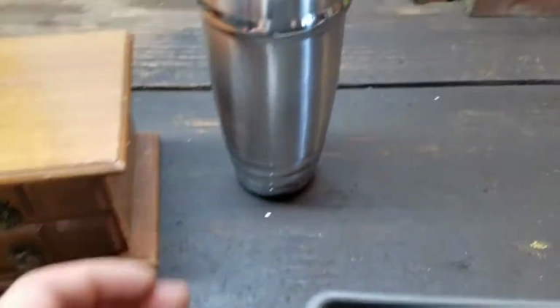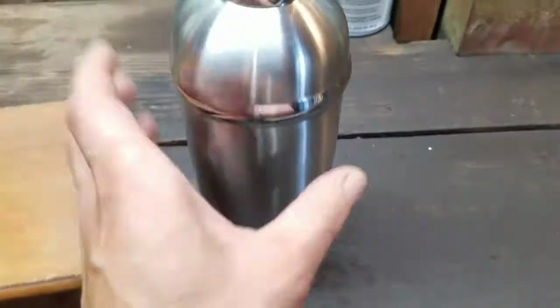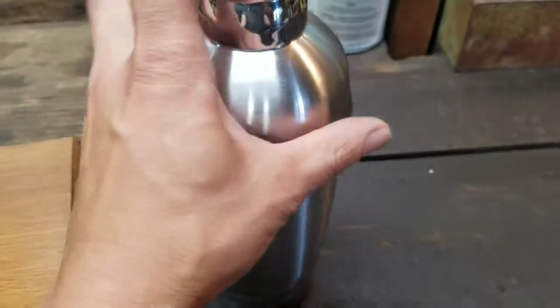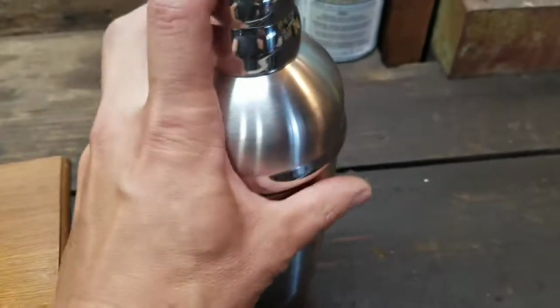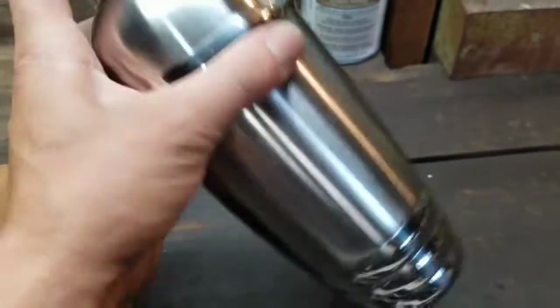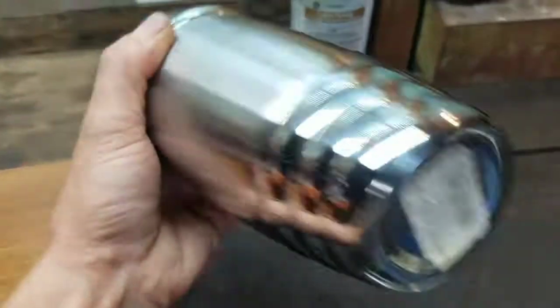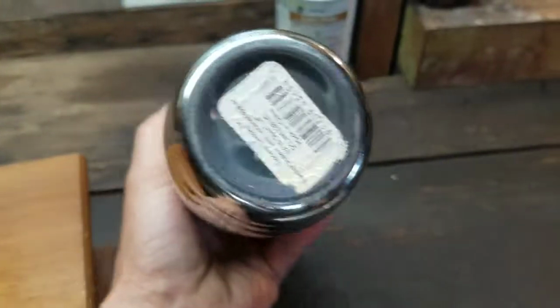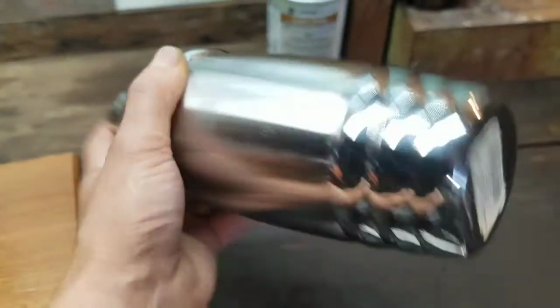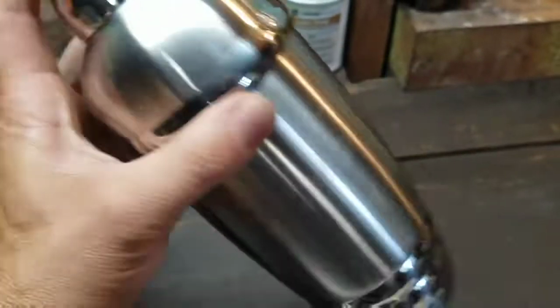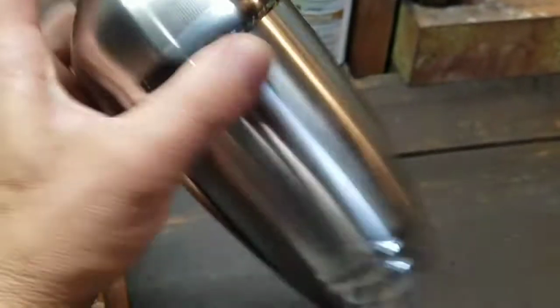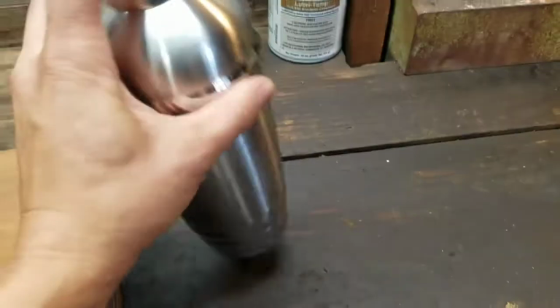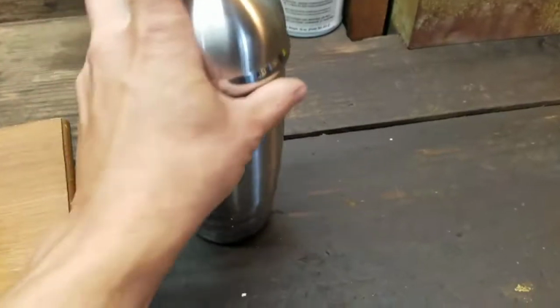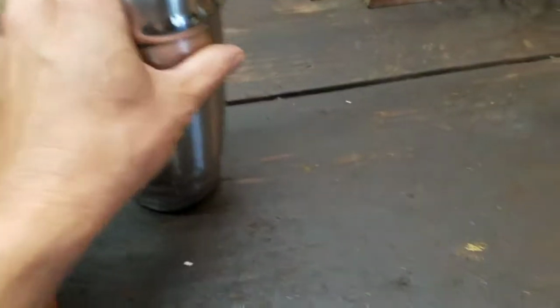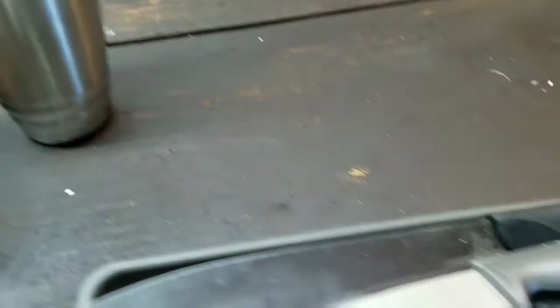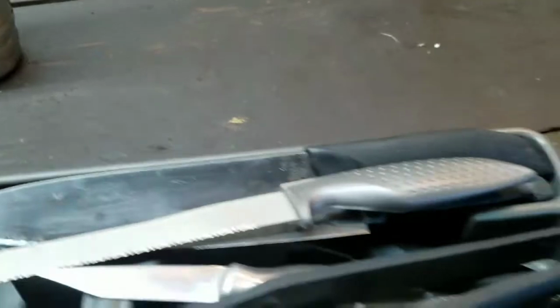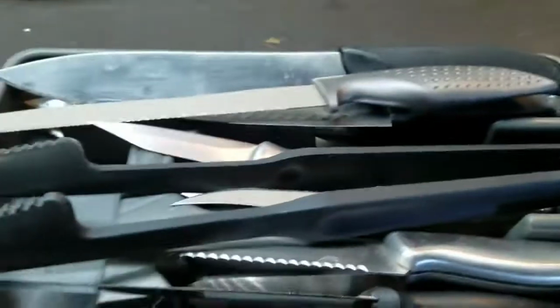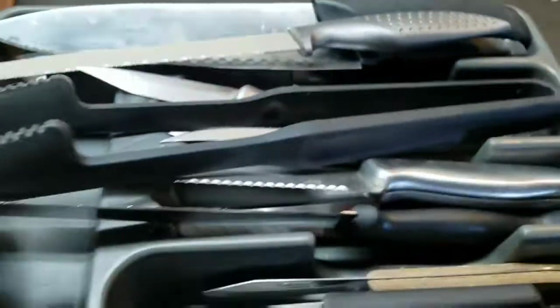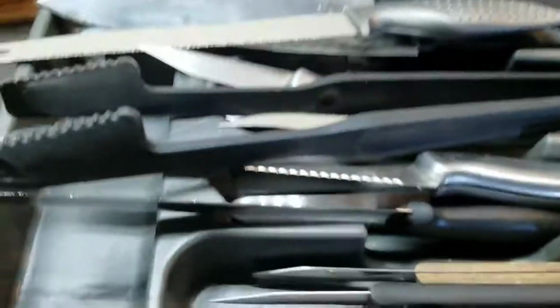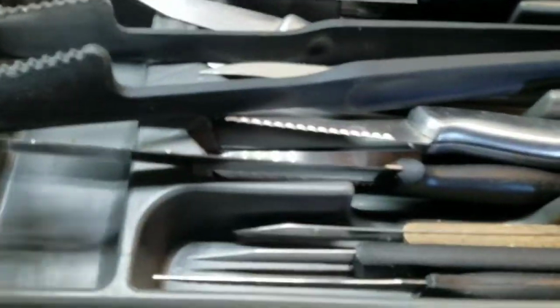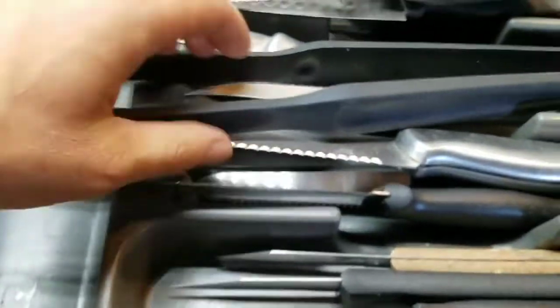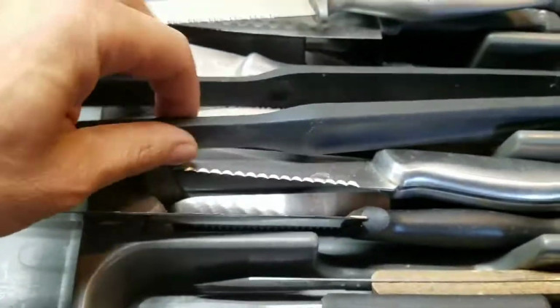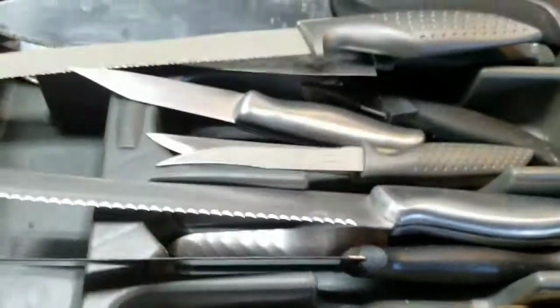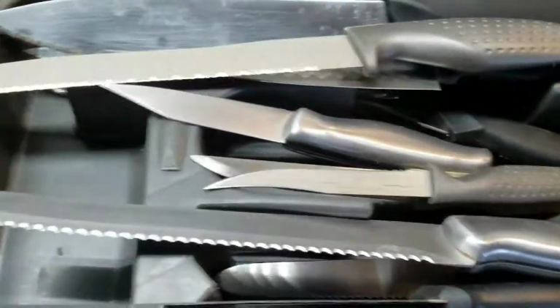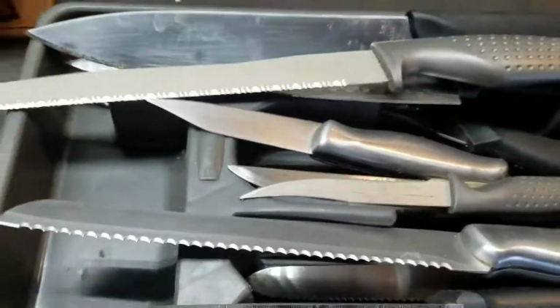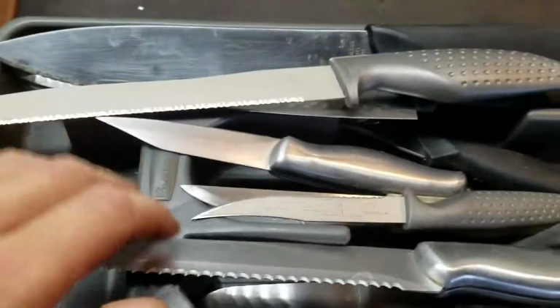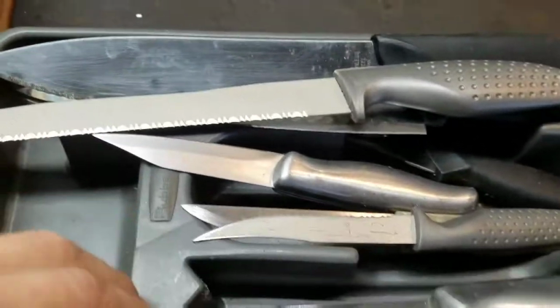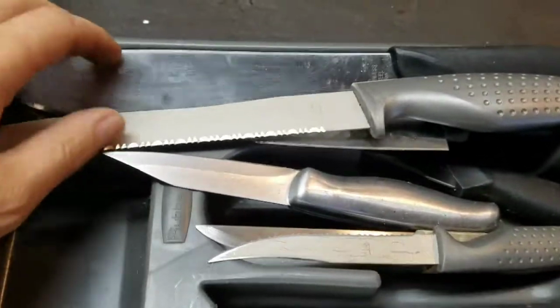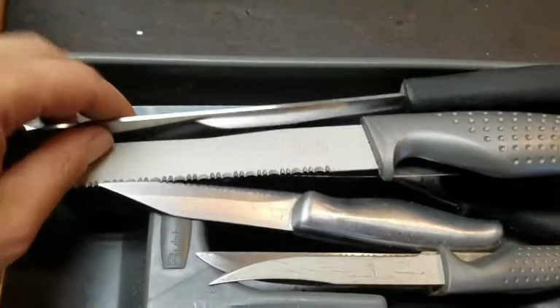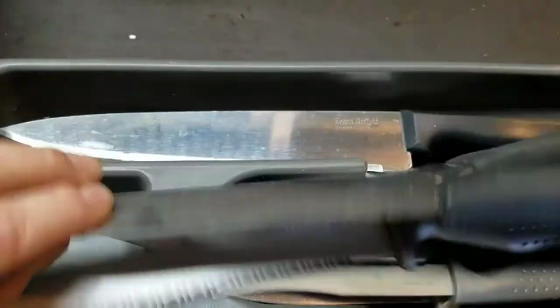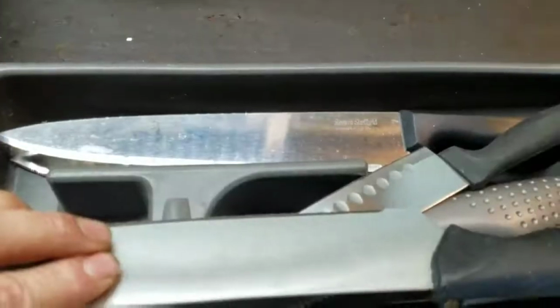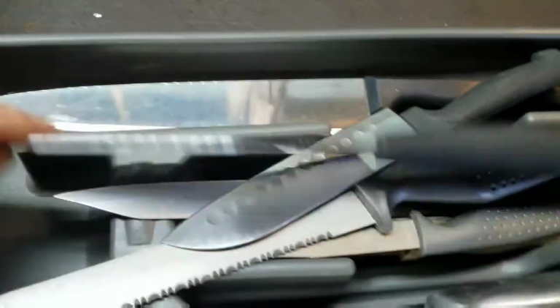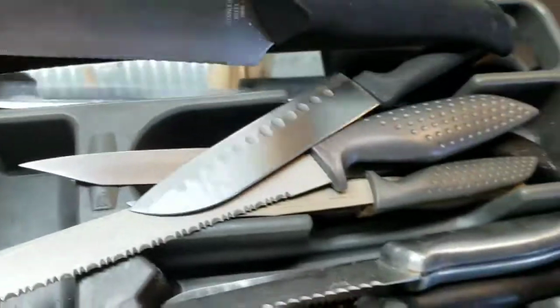Got a stainless martini shaker — probably sell it on eBay or something. And a little bunch of knives here. Probably sell that at a garage sale or something.